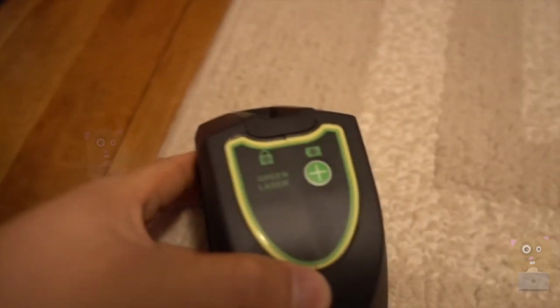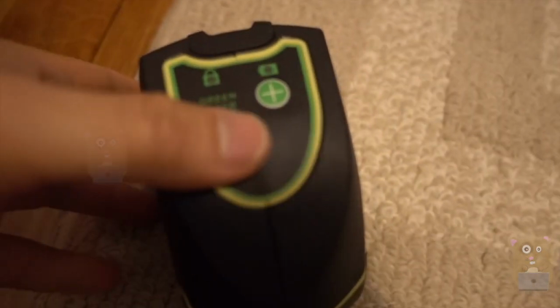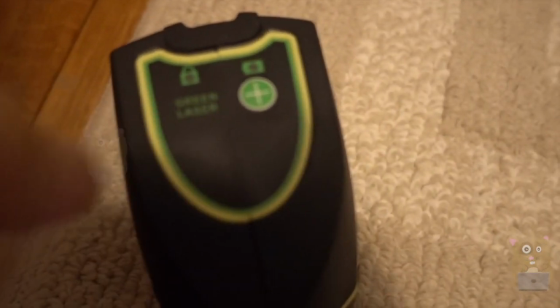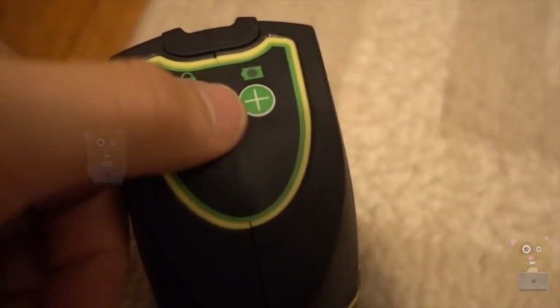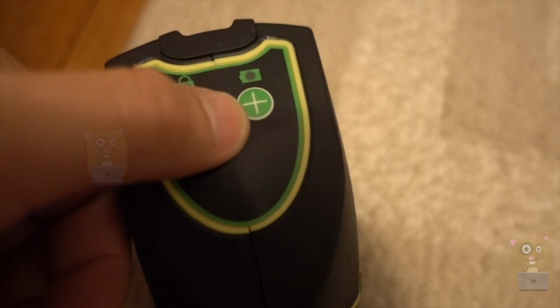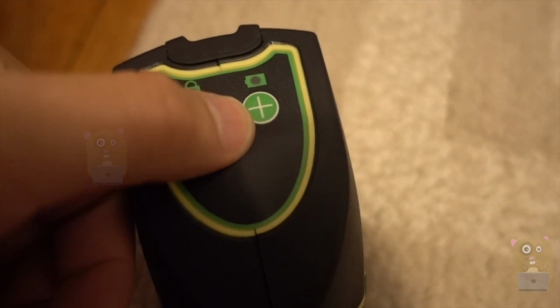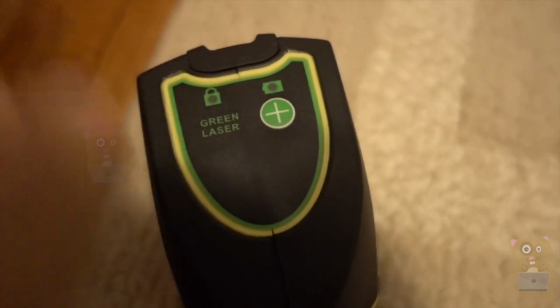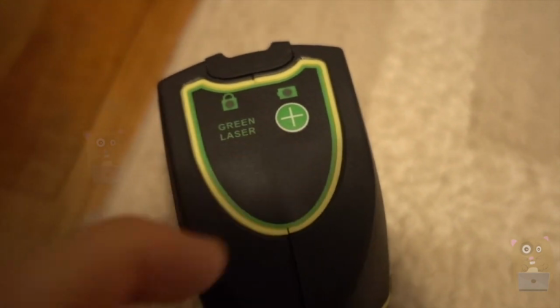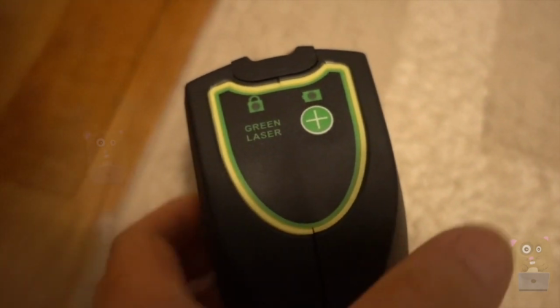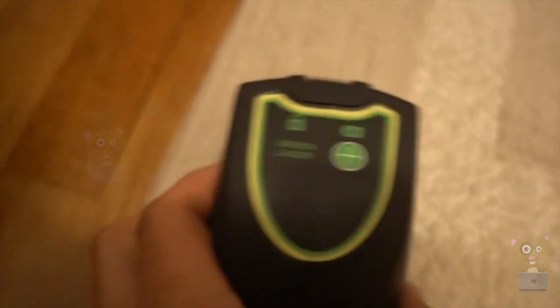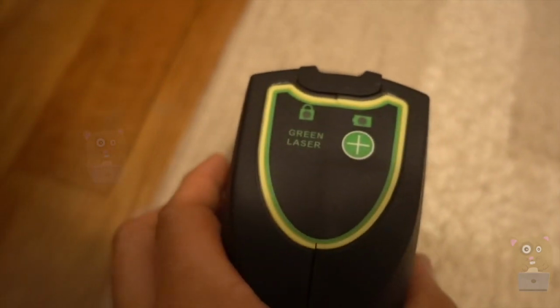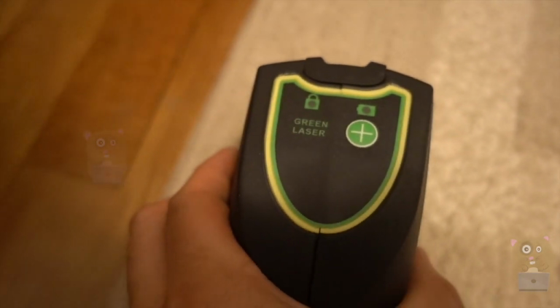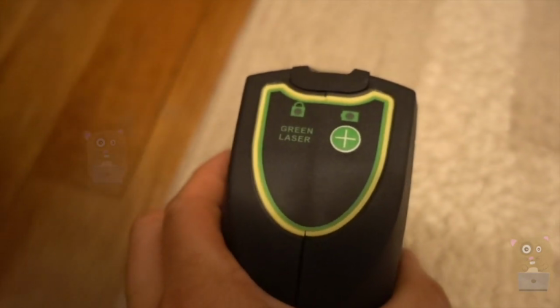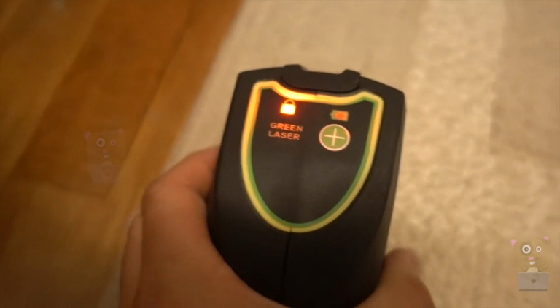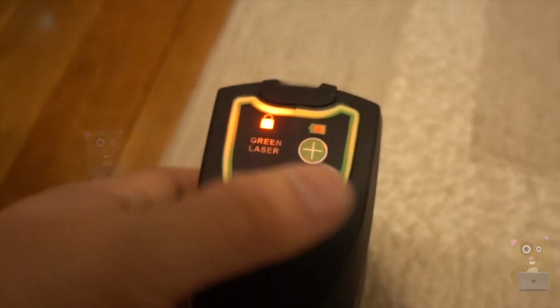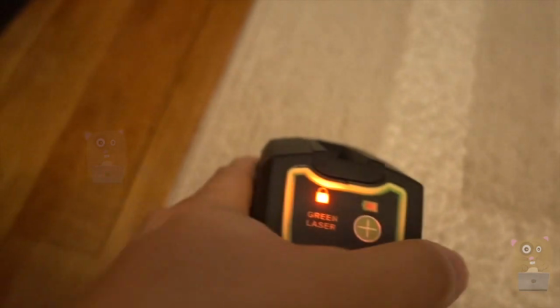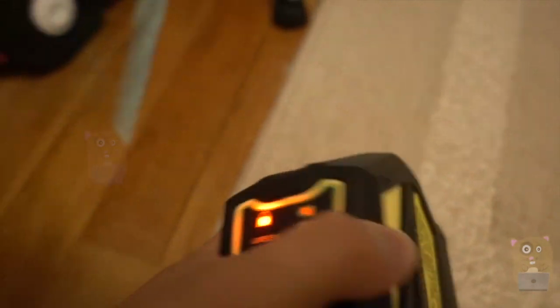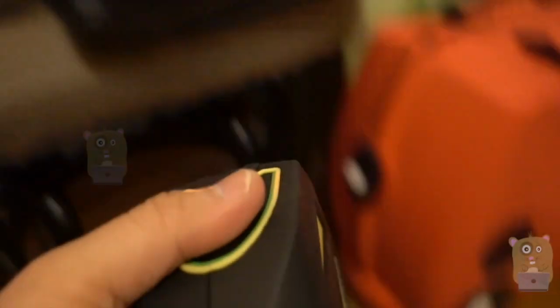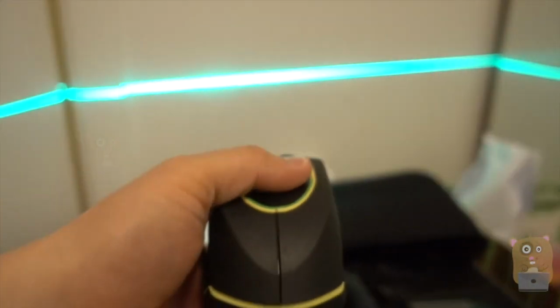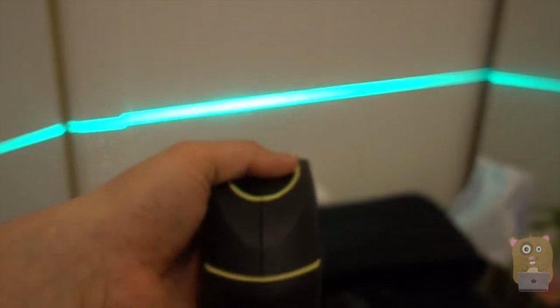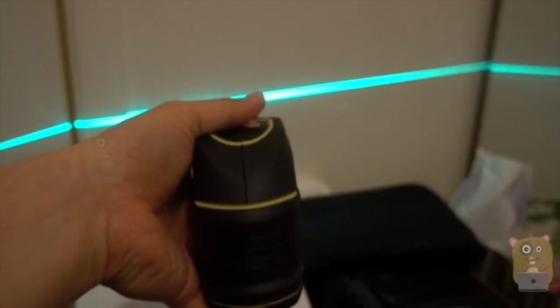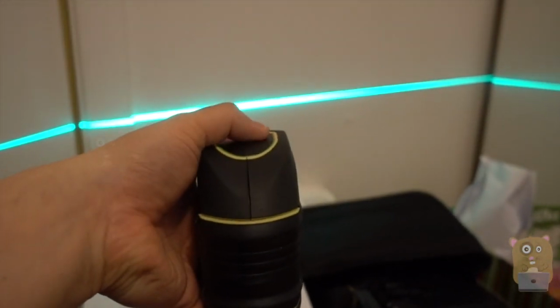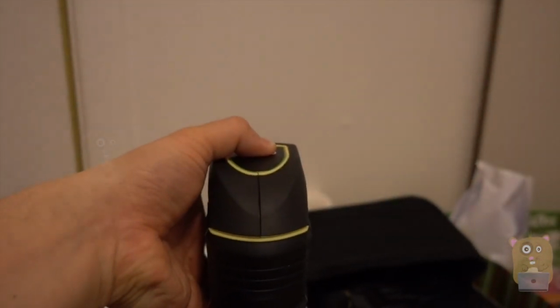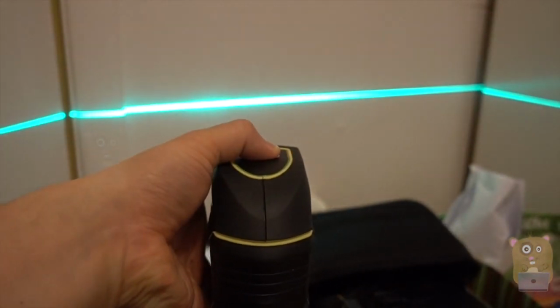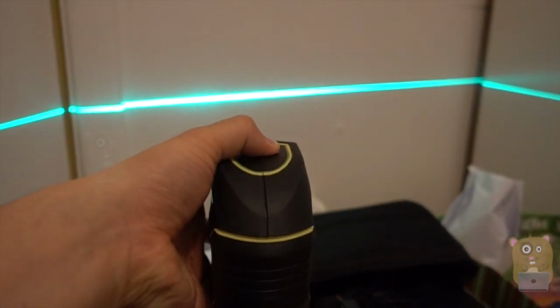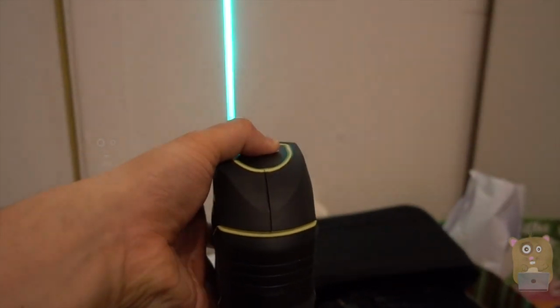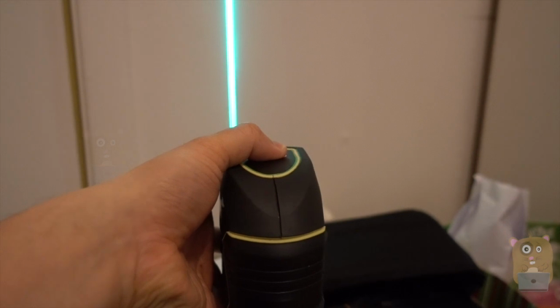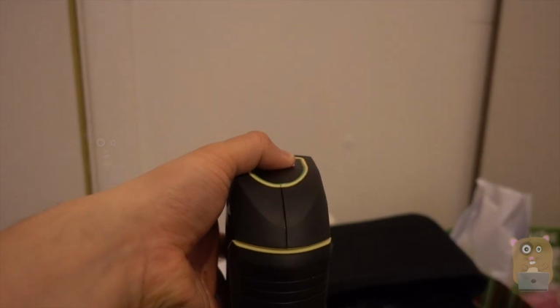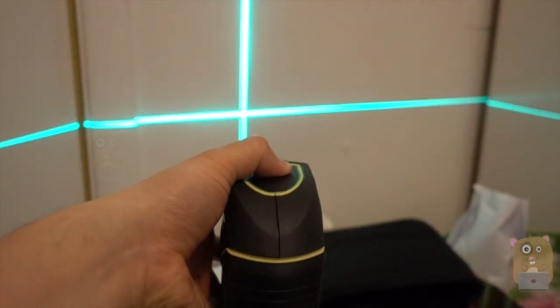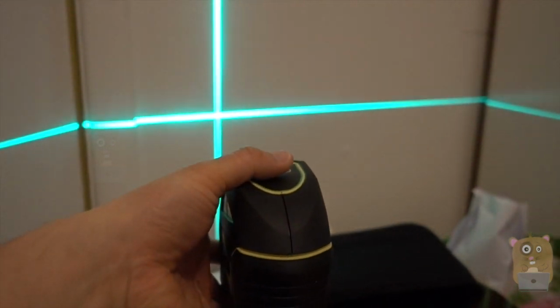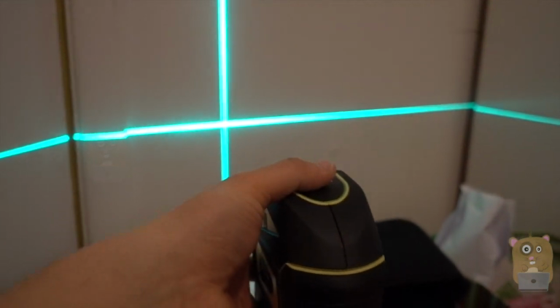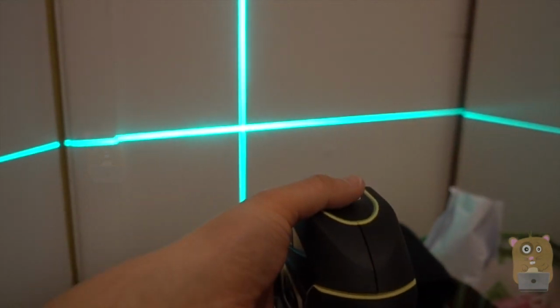On top there's just one button — with this I can choose the type of beam I want. Currently it's at just horizontal. If I press it again, it goes vertical, and now that's the cross beam.